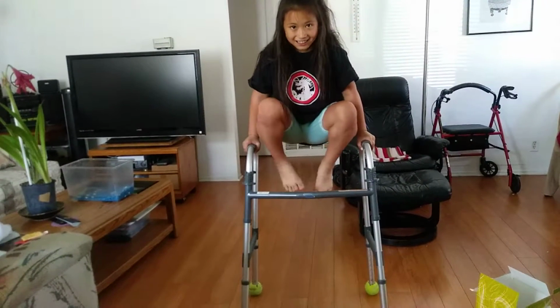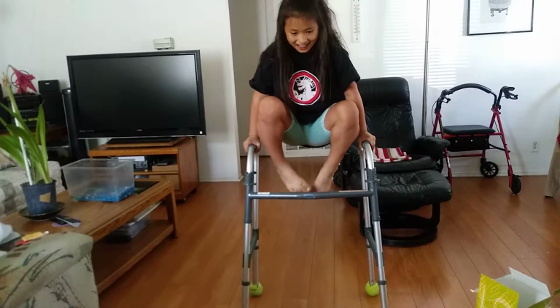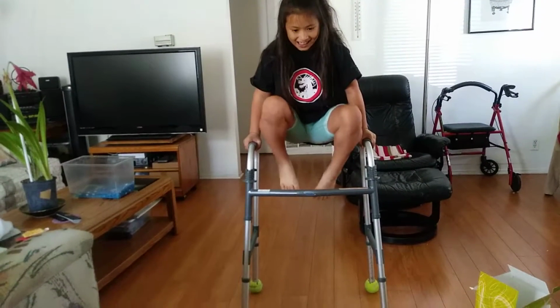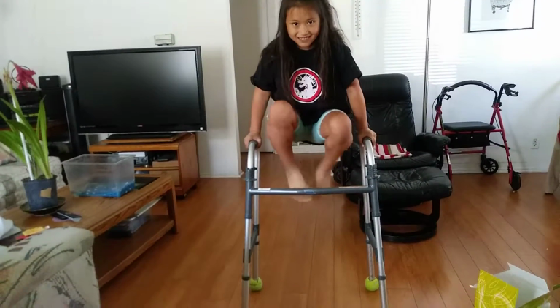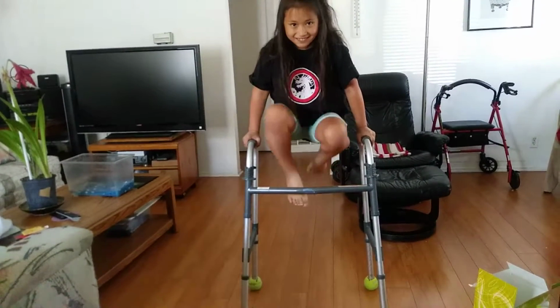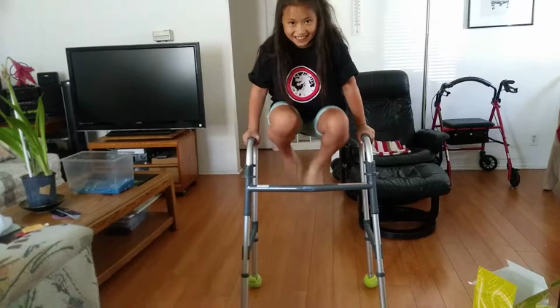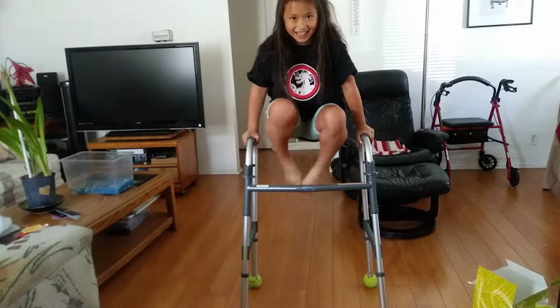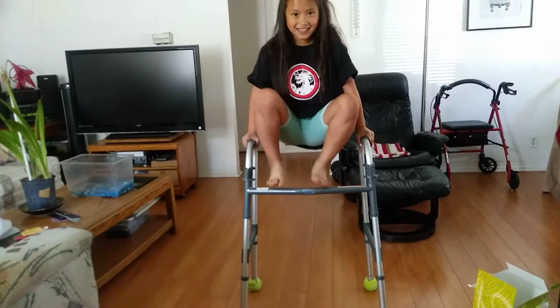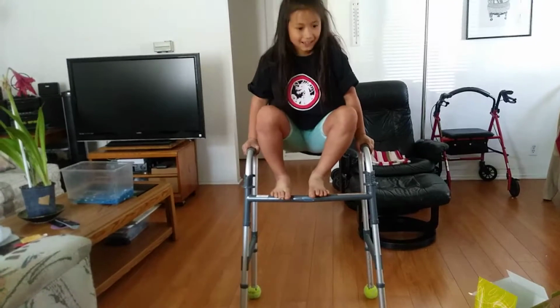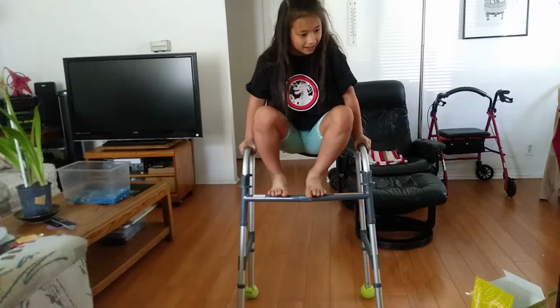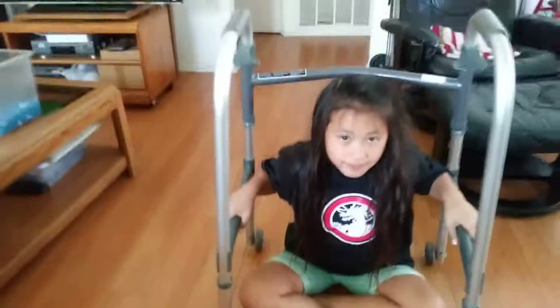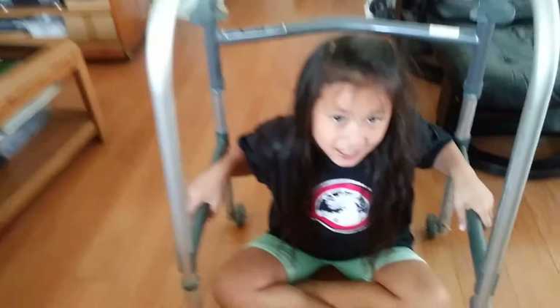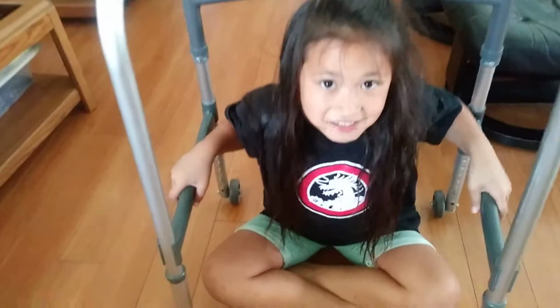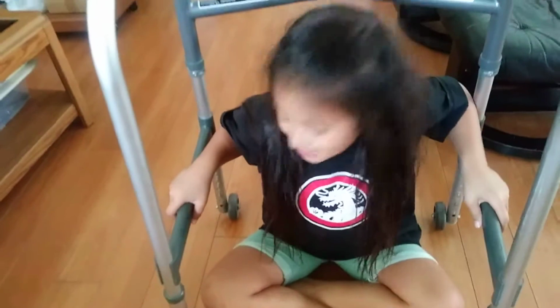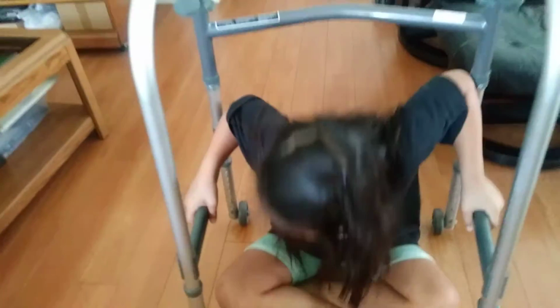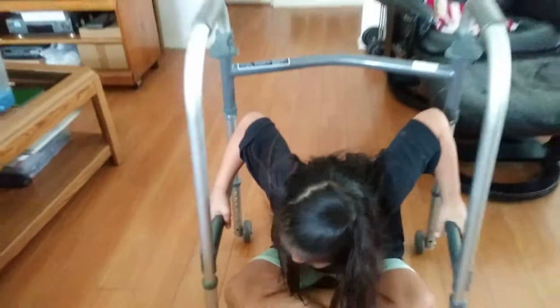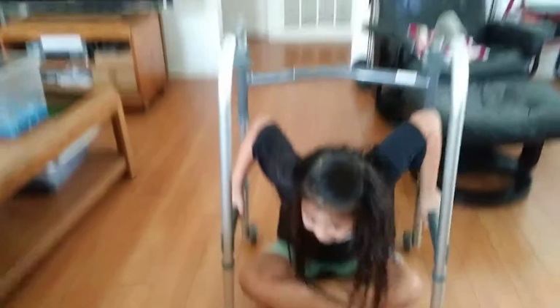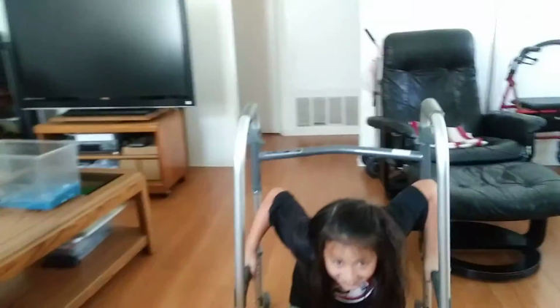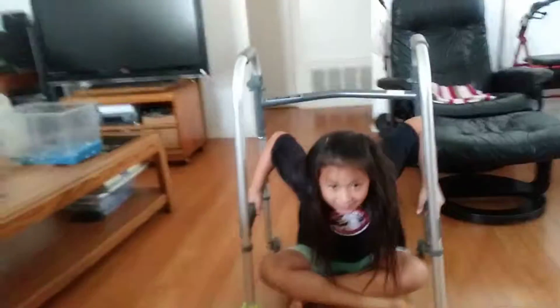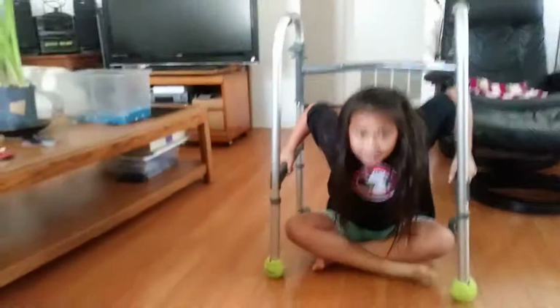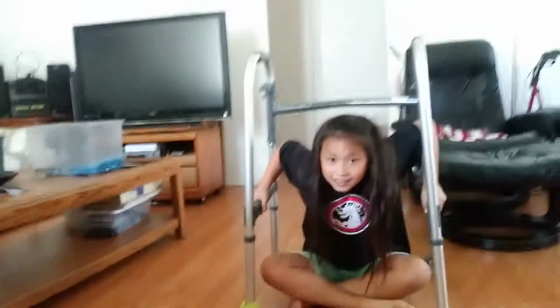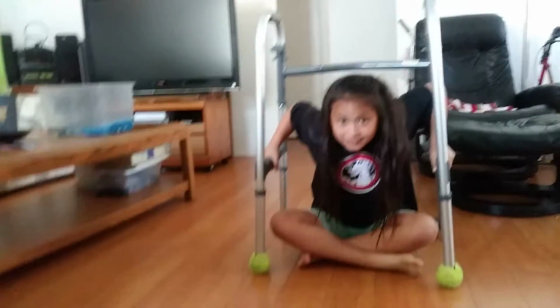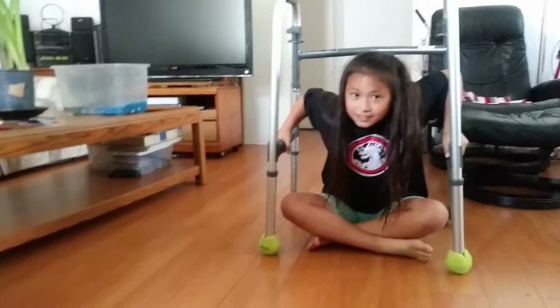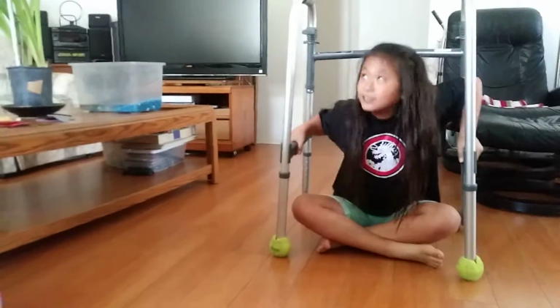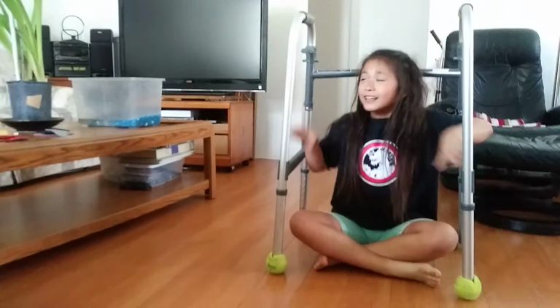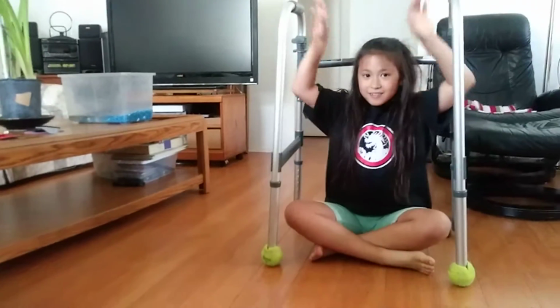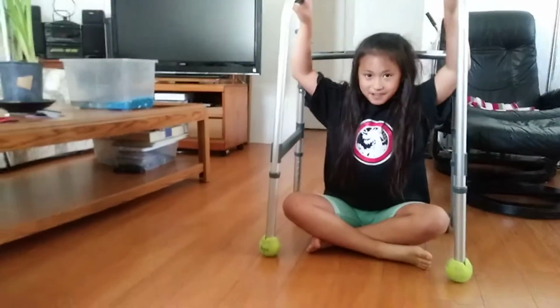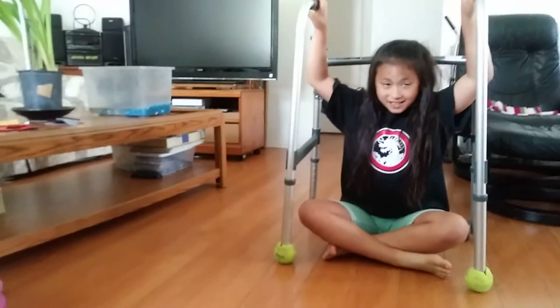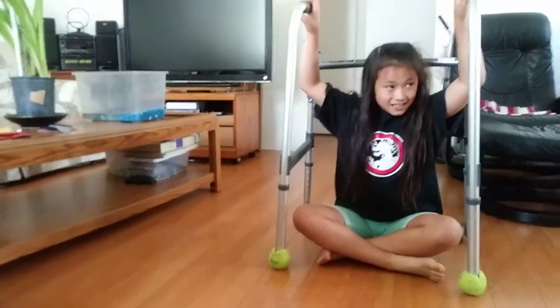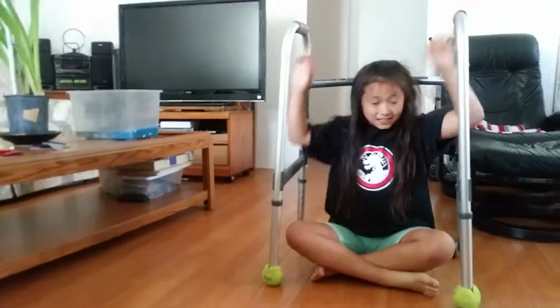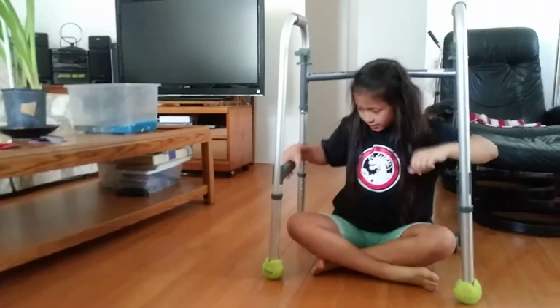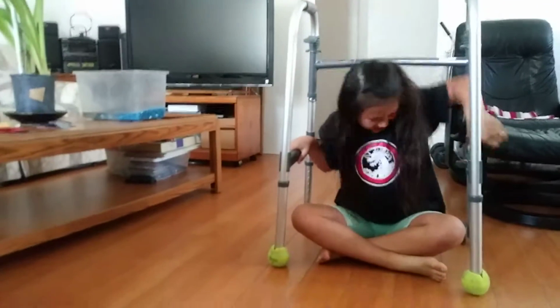This is my last trick. I can't do it up here because it's too skinny.